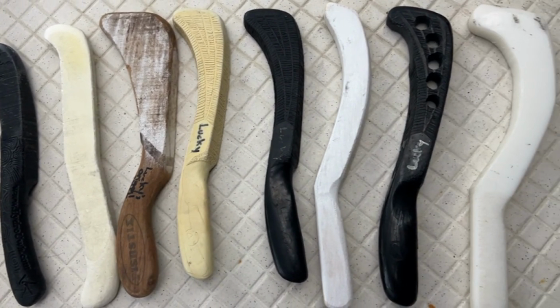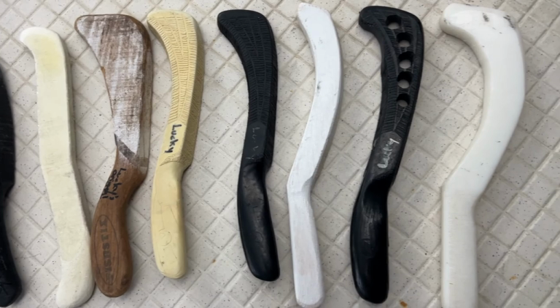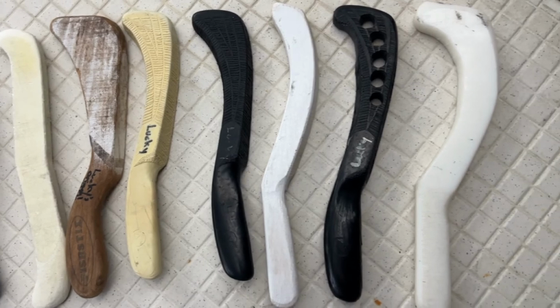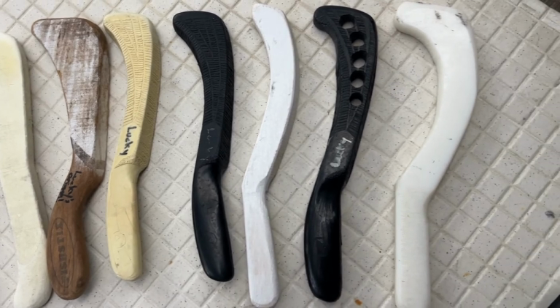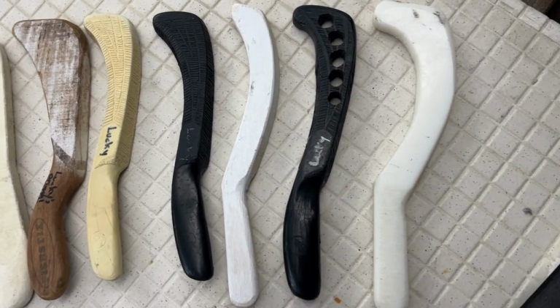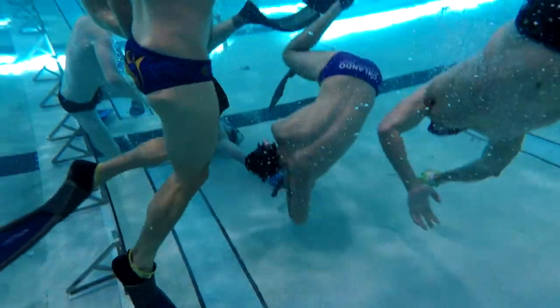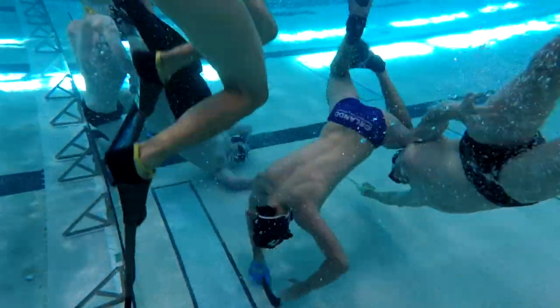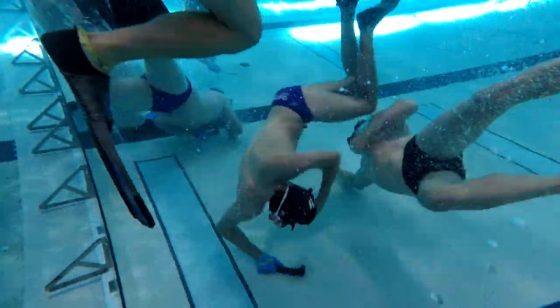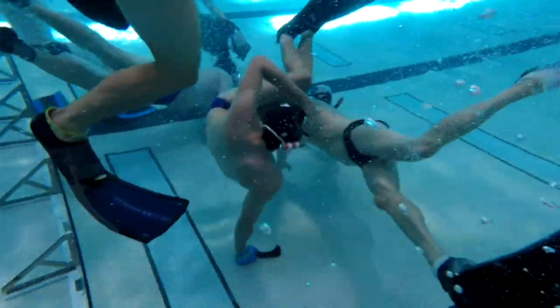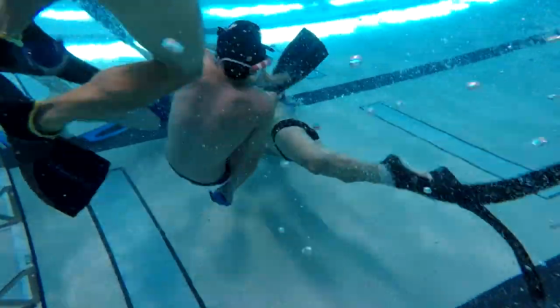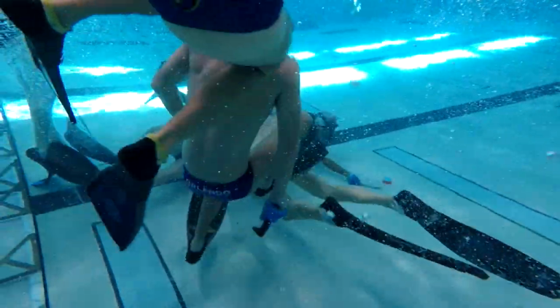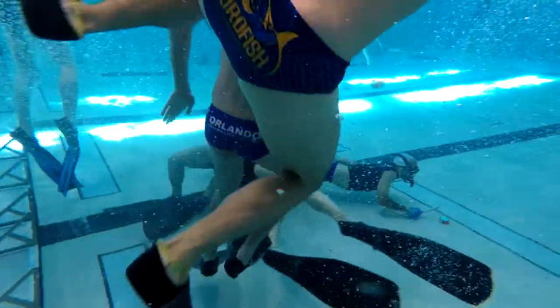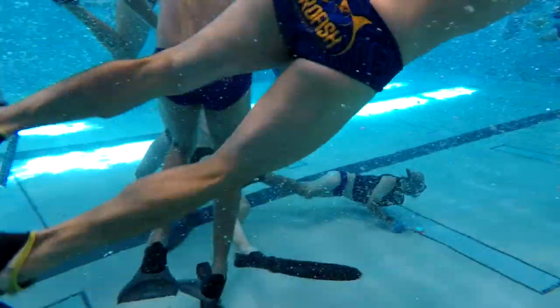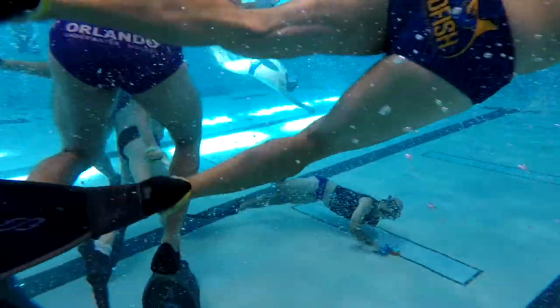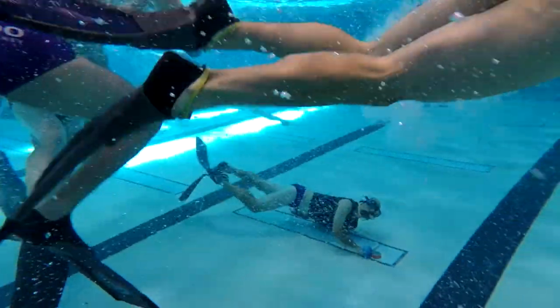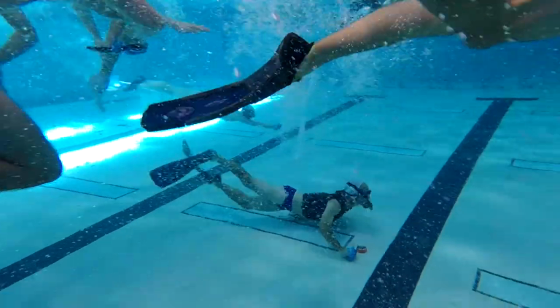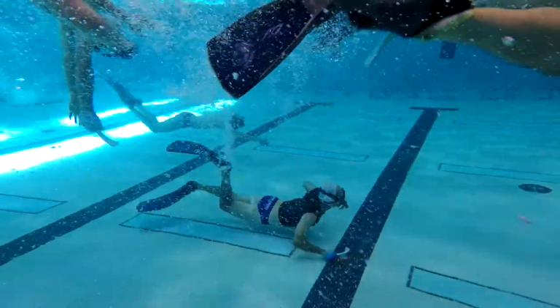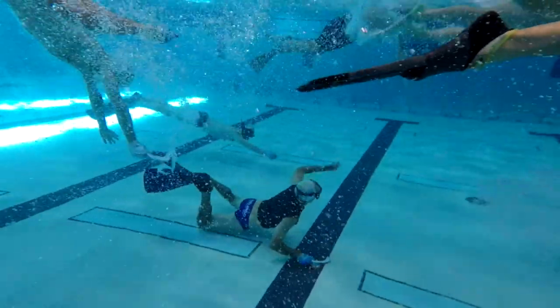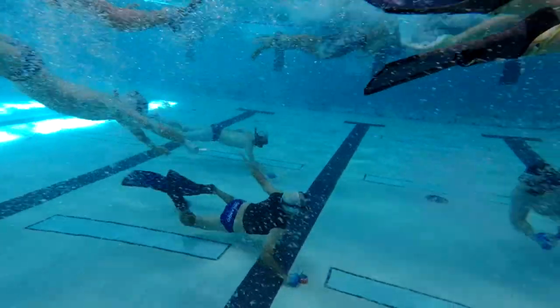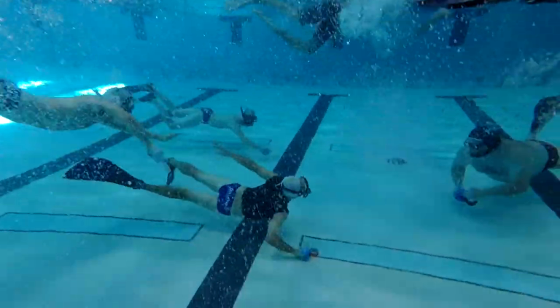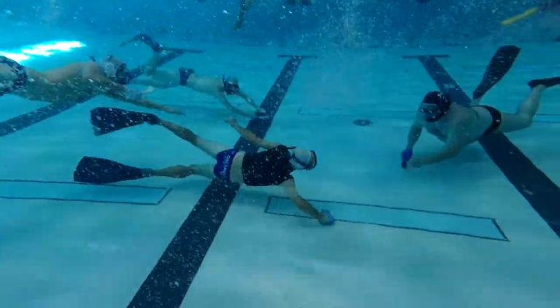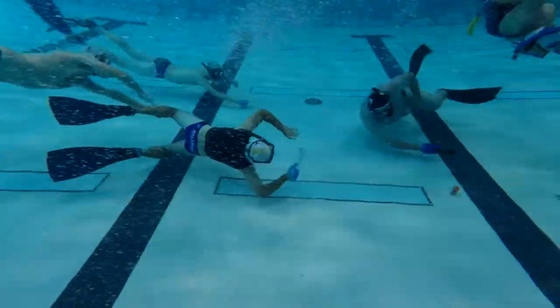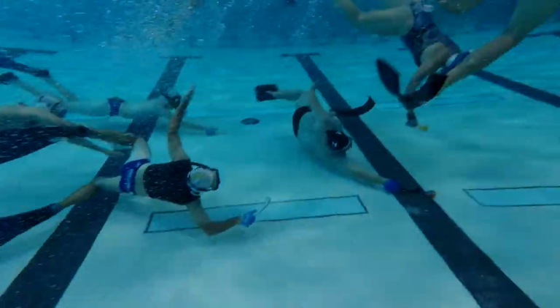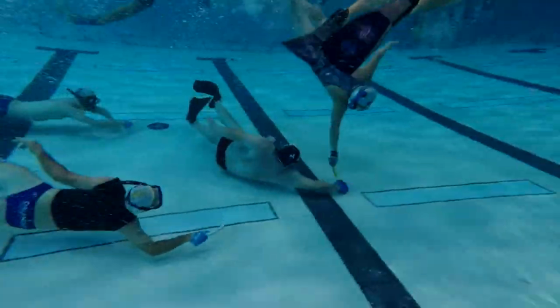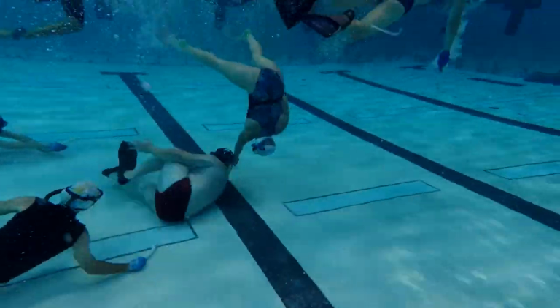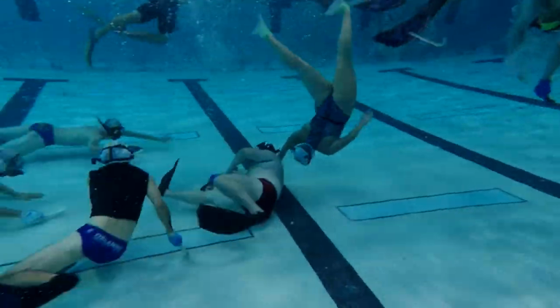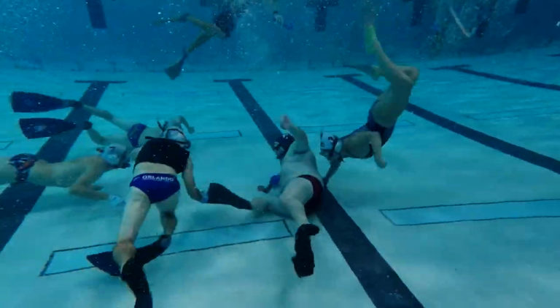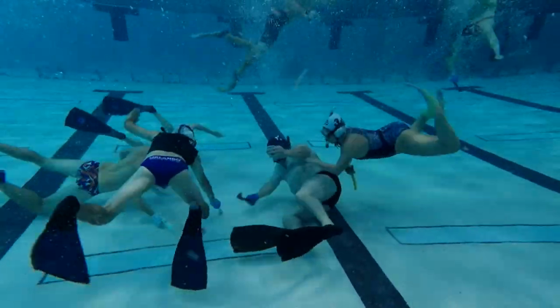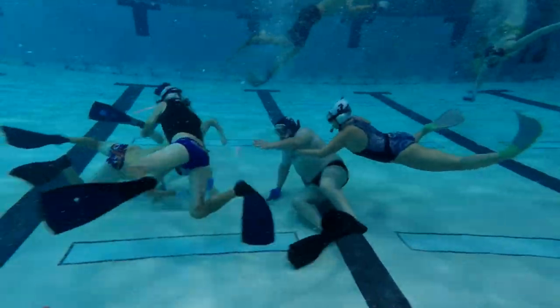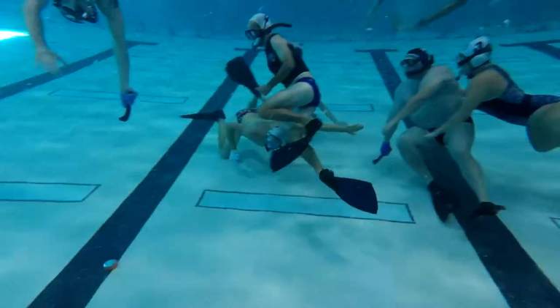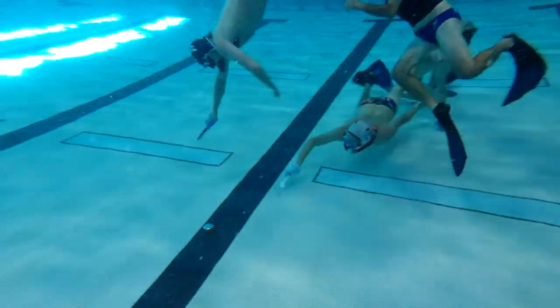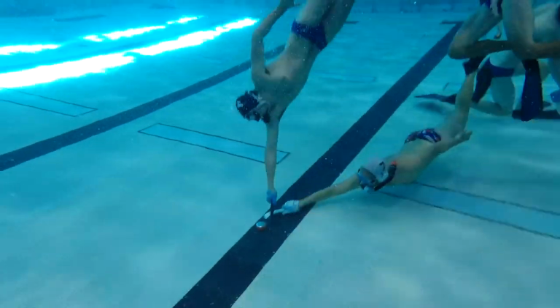The object is to push or flick the puck into your opponent's goal using teamwork to maintain possession of the puck, outwitting your opponents using skills, speed, maneuverability, and of course breath control.